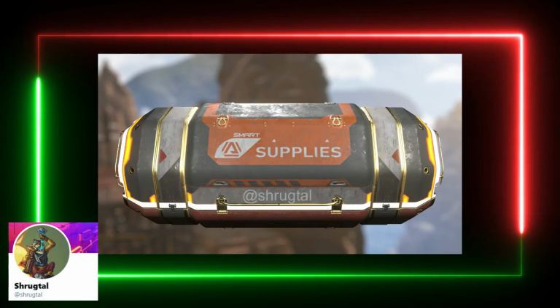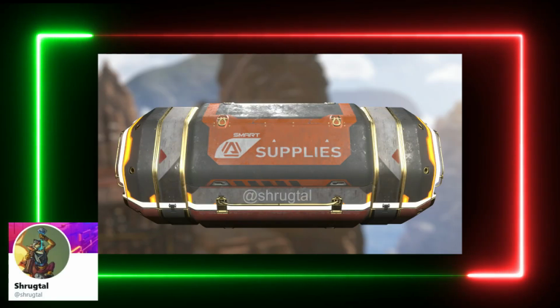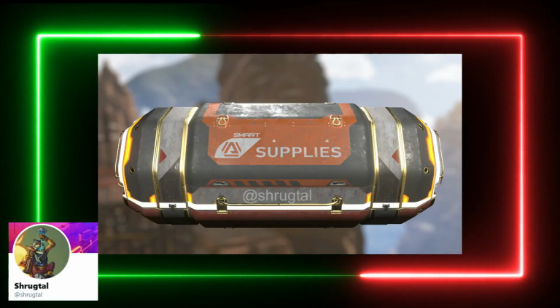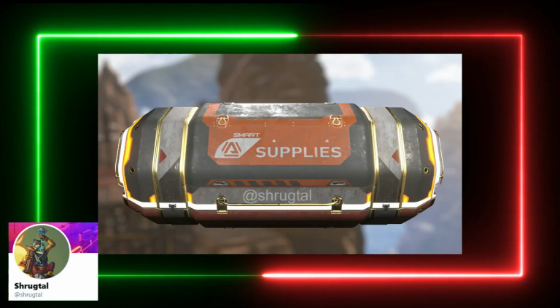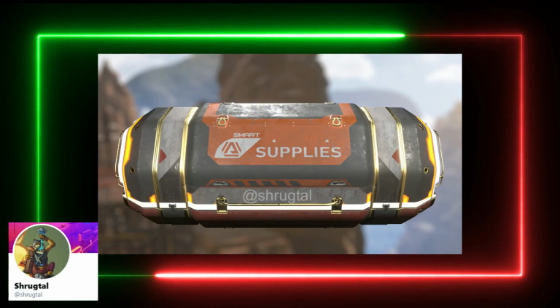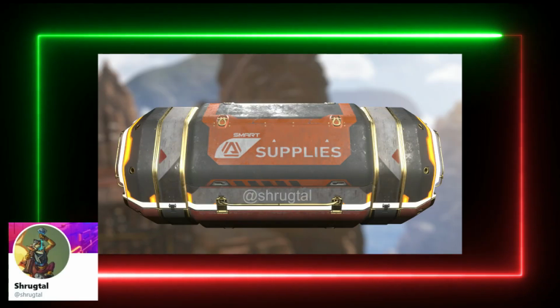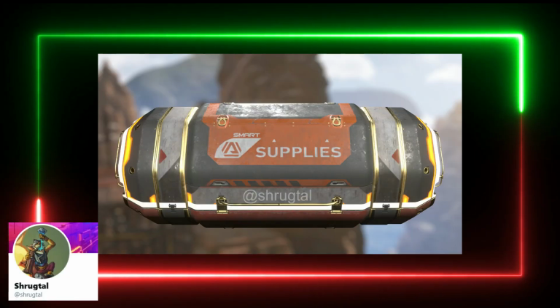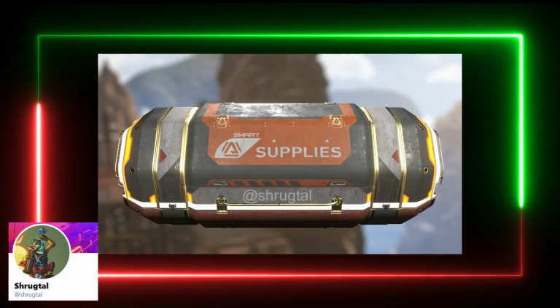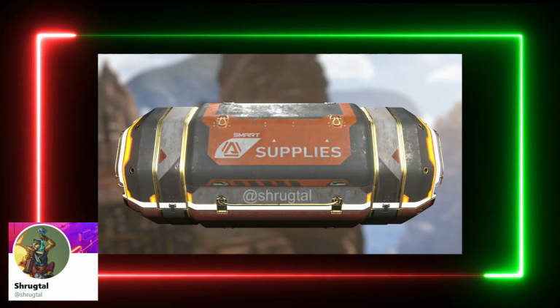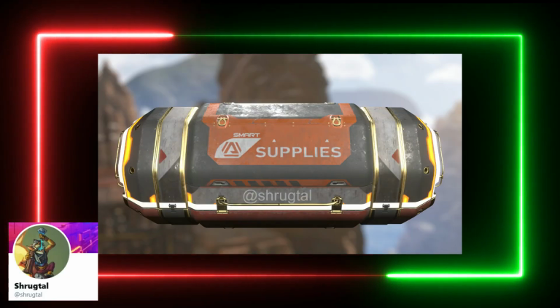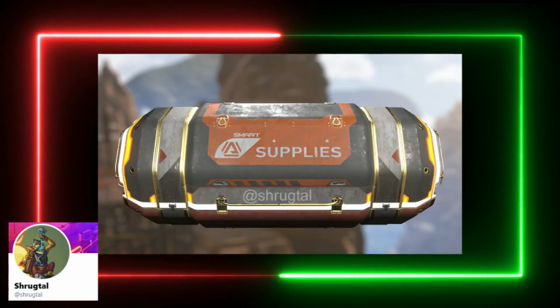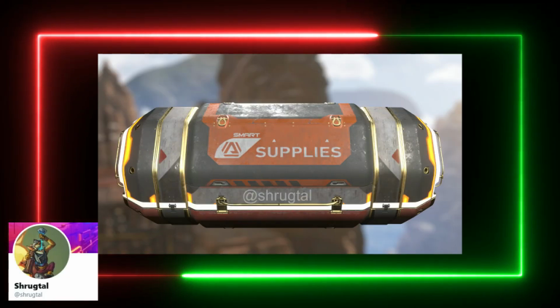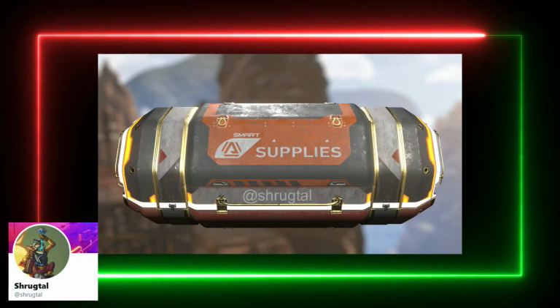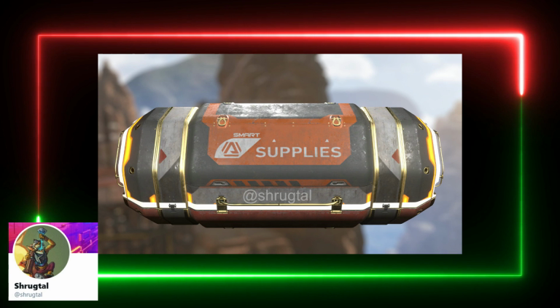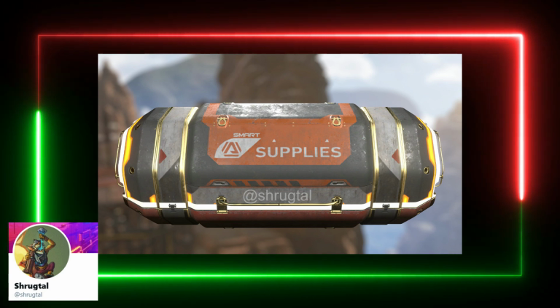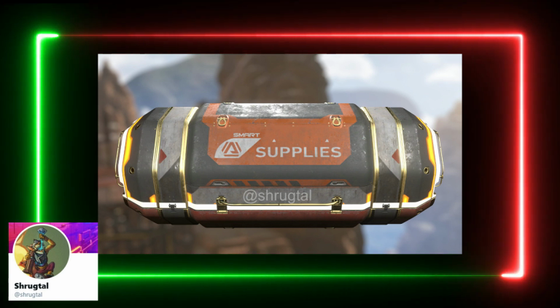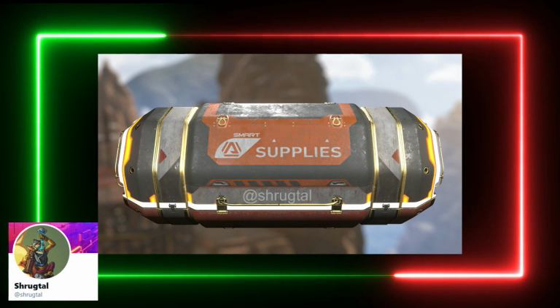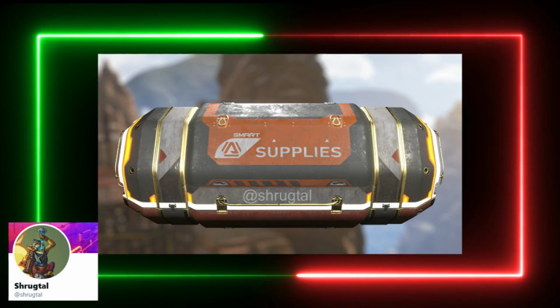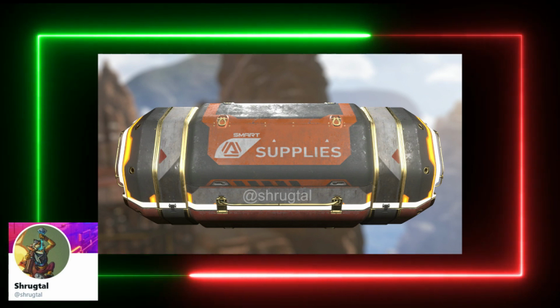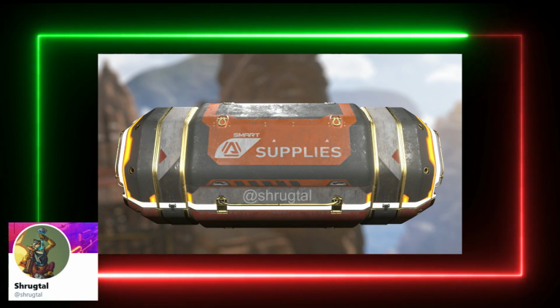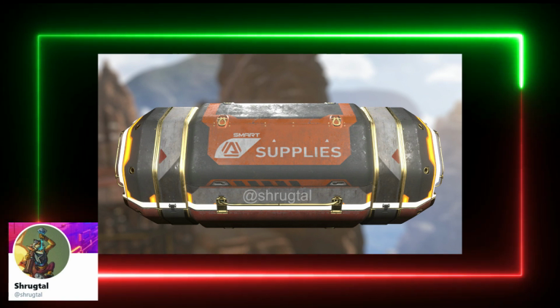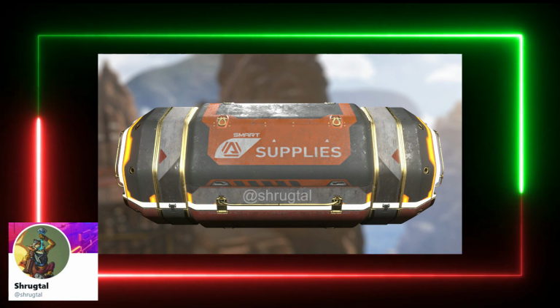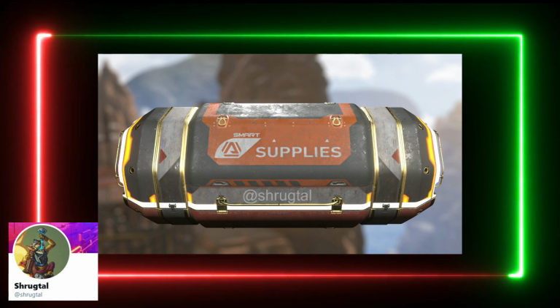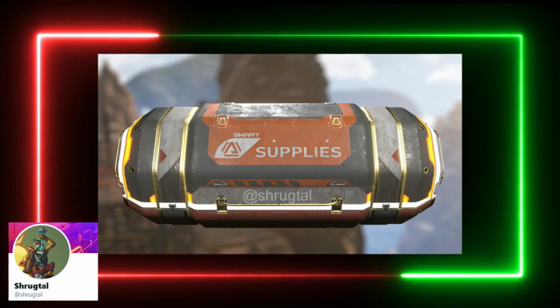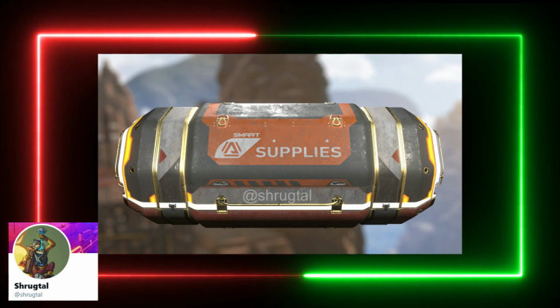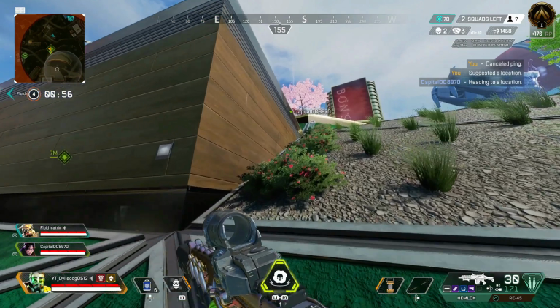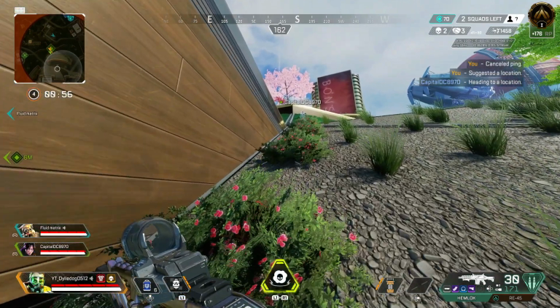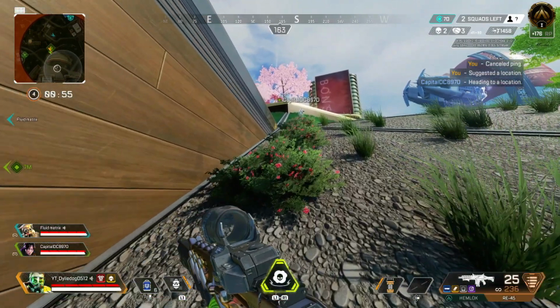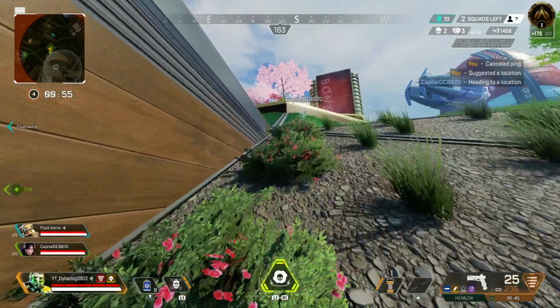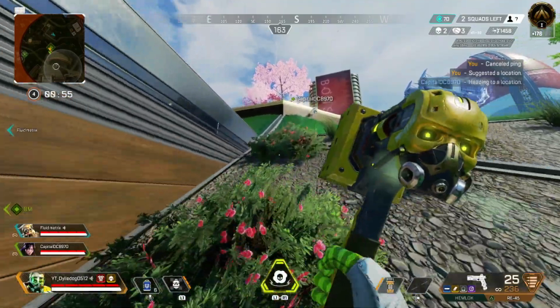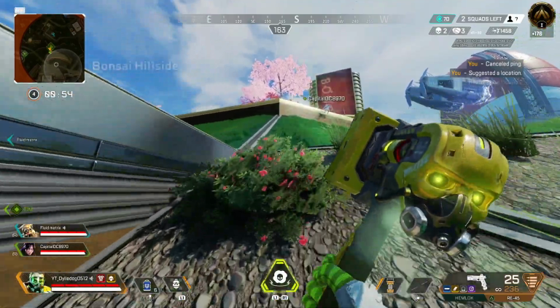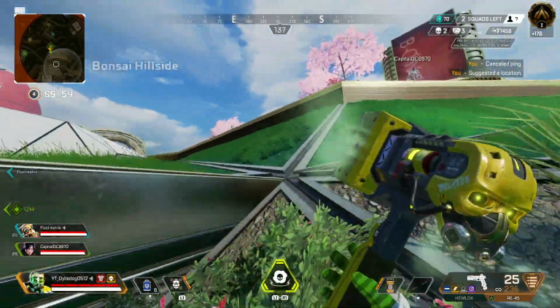This will be a new loot bin type called a Smart Loot Bin. It is expected that these loot bins will give you items based on what you need from your current loadout. I love this idea by Respawn to bring to the game.